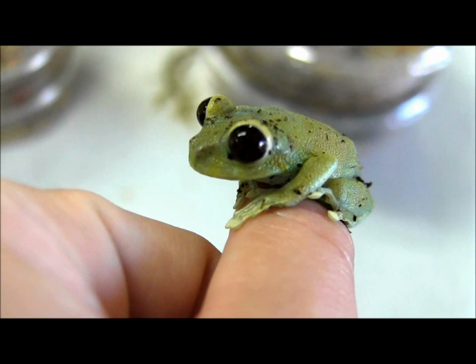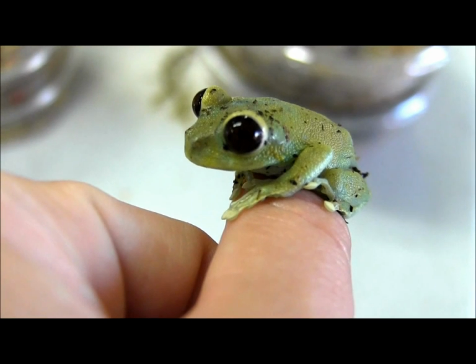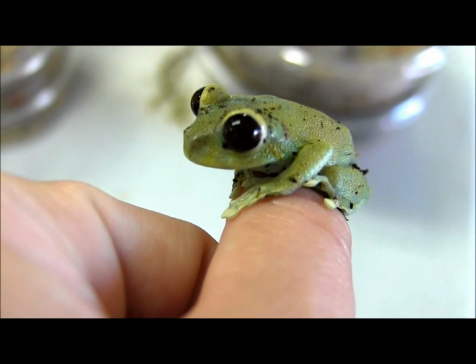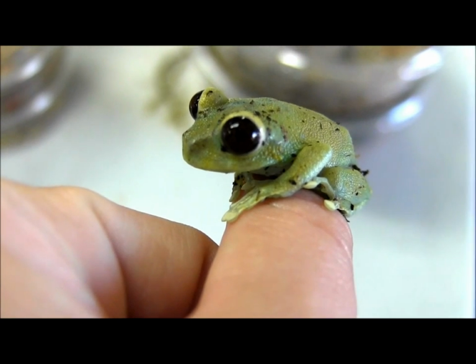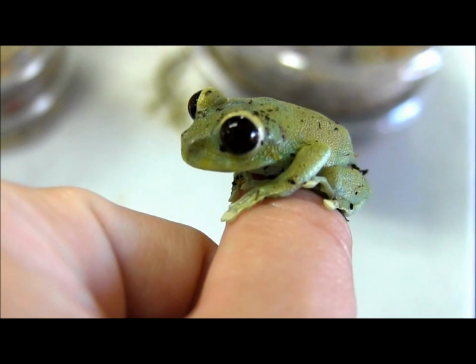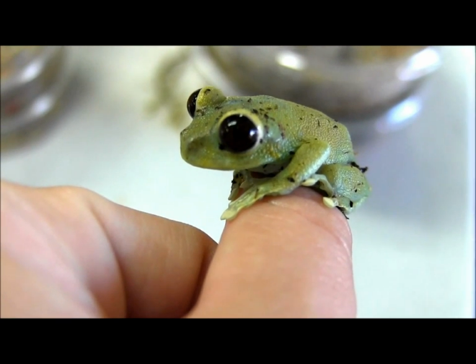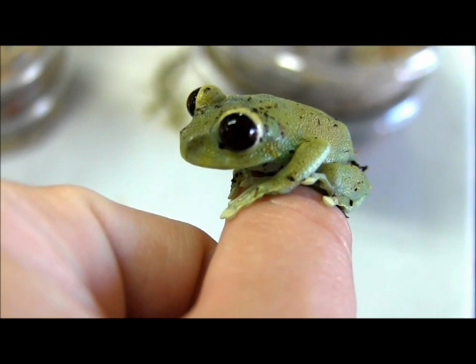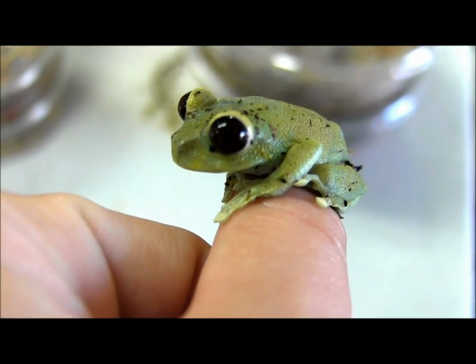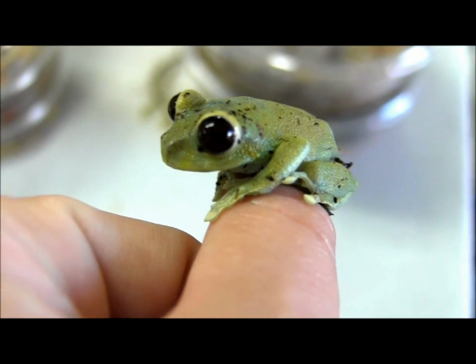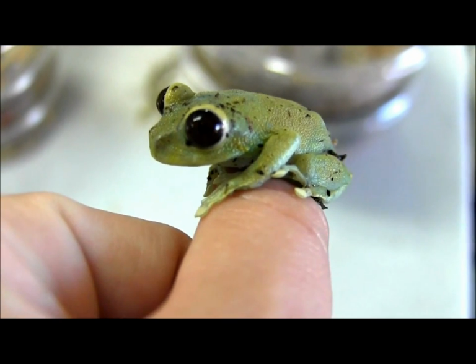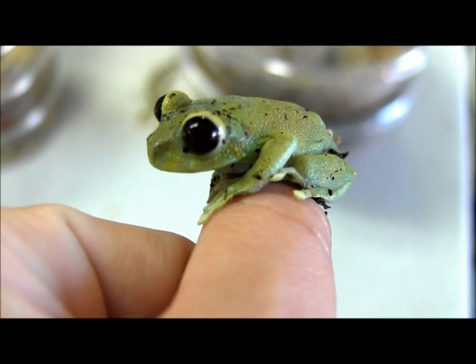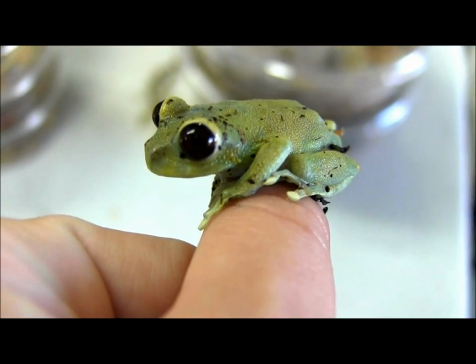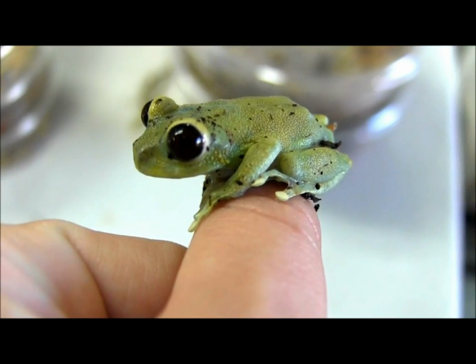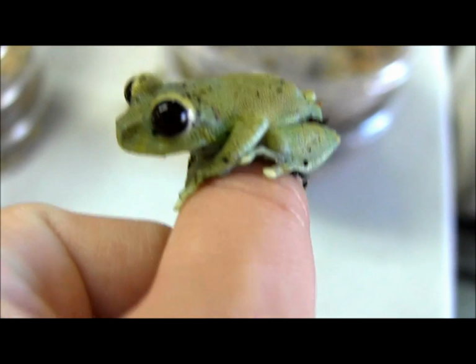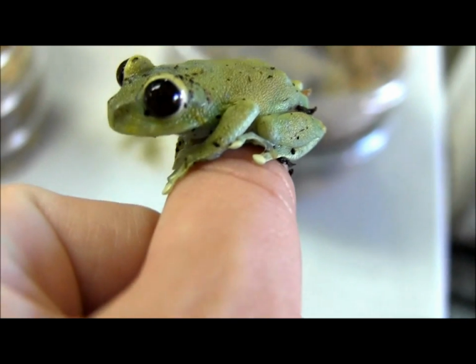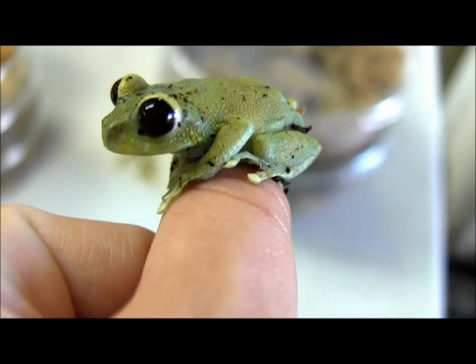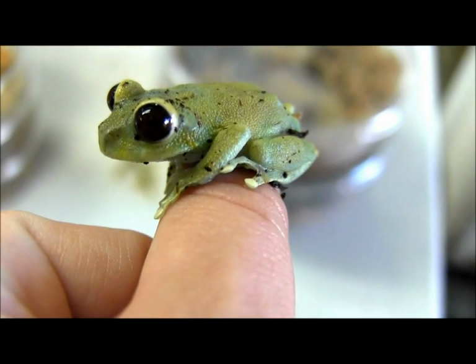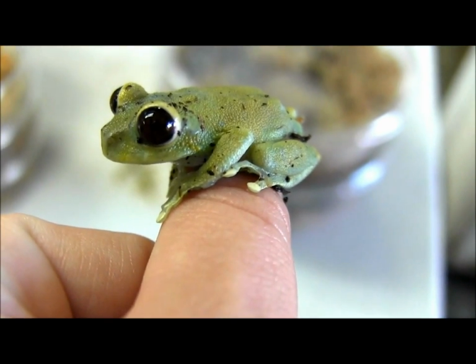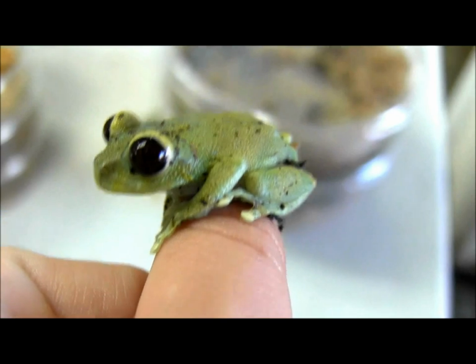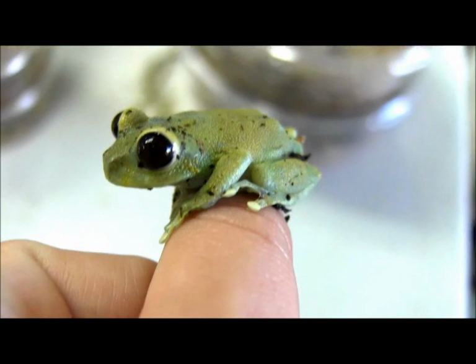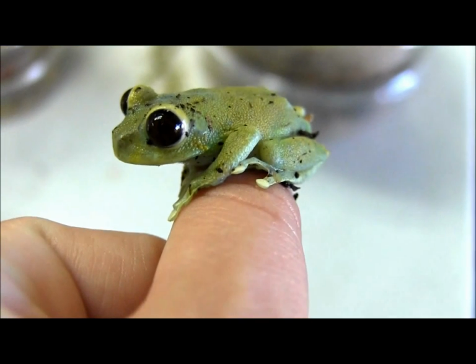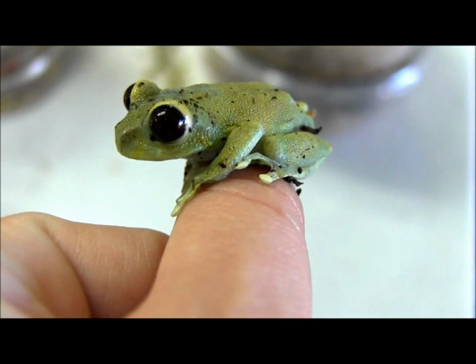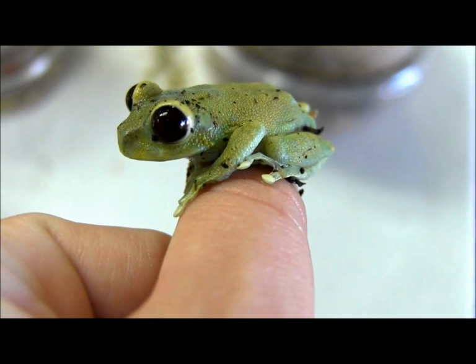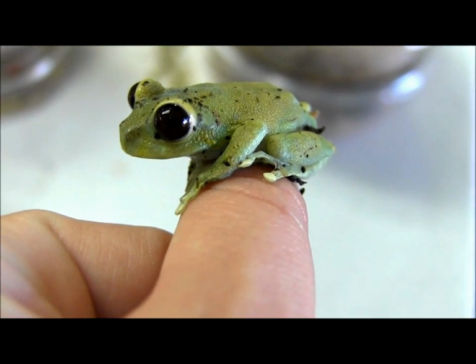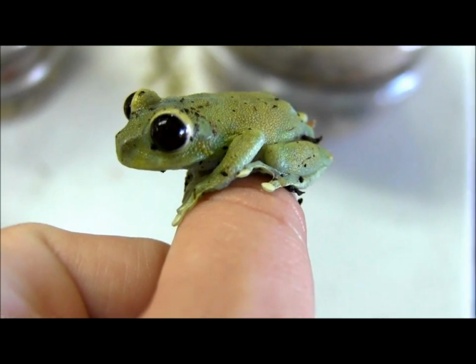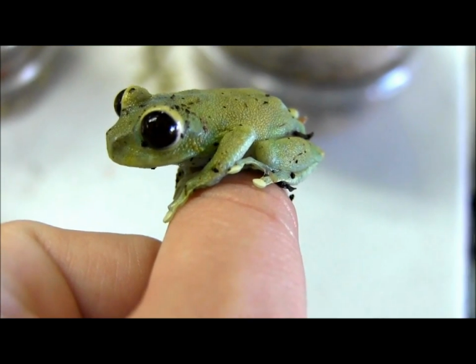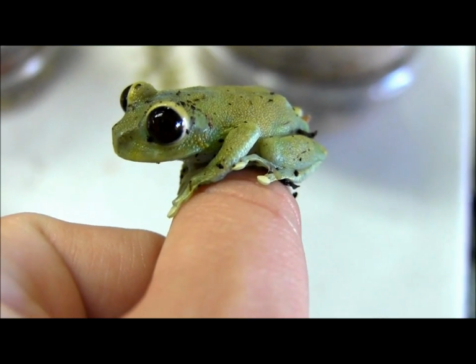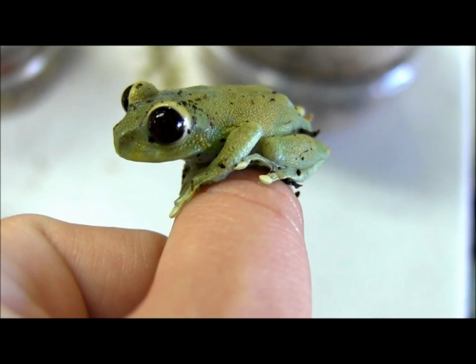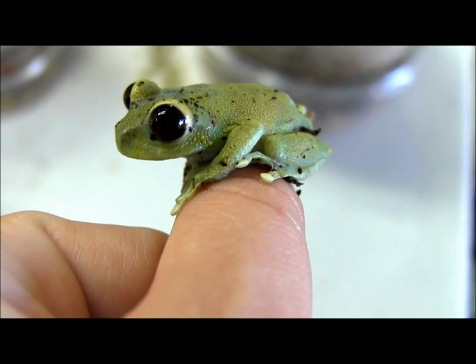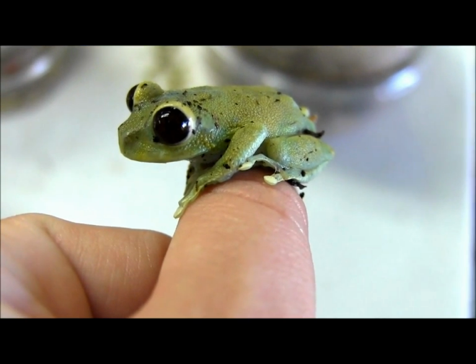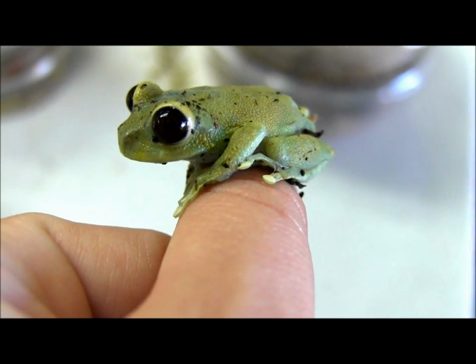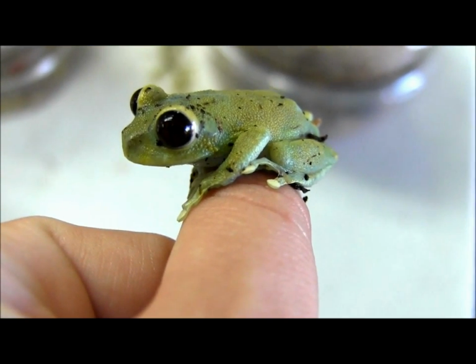In captivity, they readily eat crickets of appropriate size. These guys right here are eating medium crickets, and the larger adult frogs will eat large crickets without any problems at all.